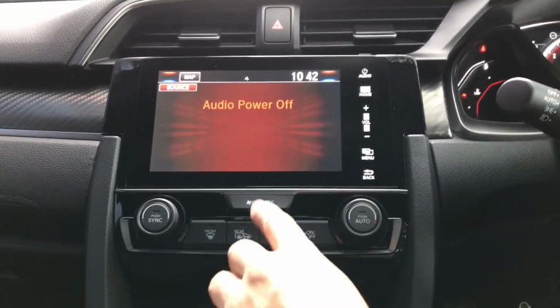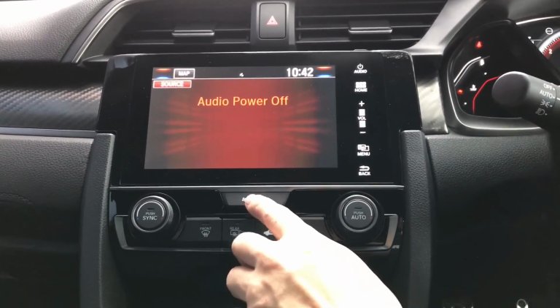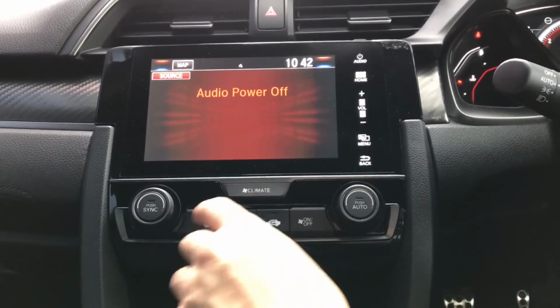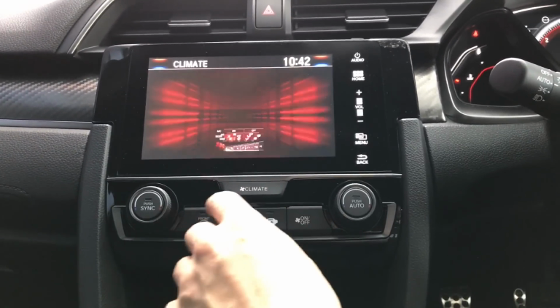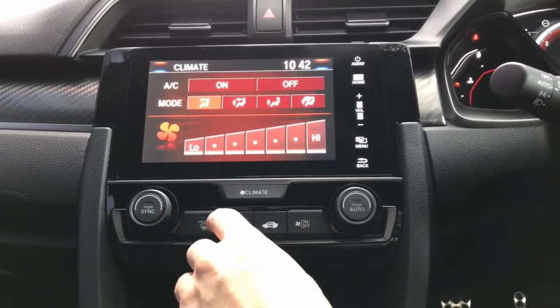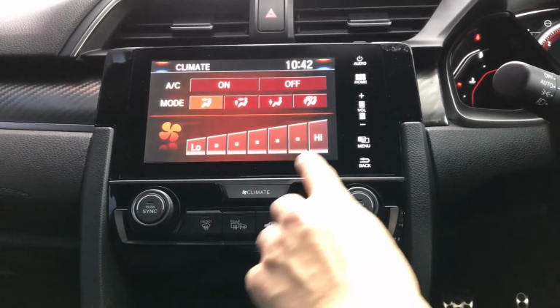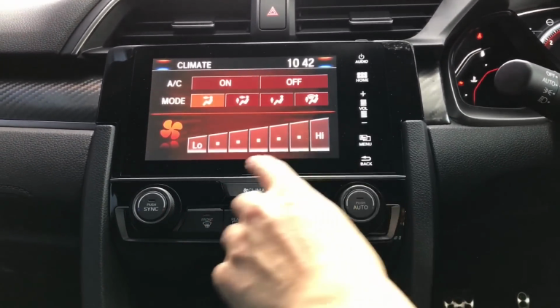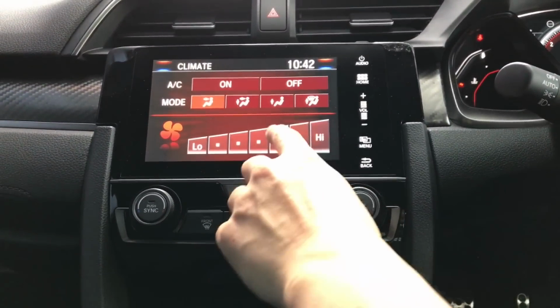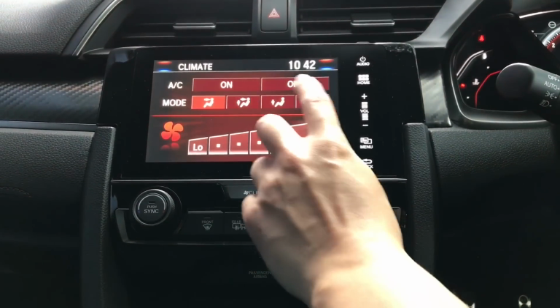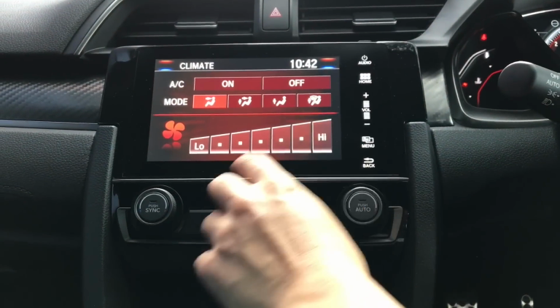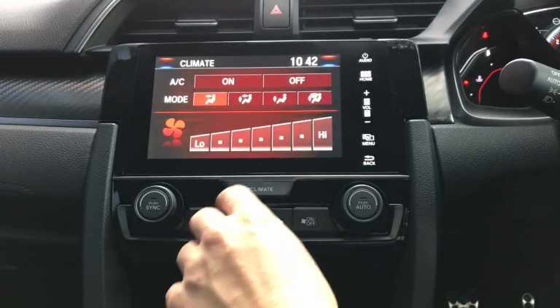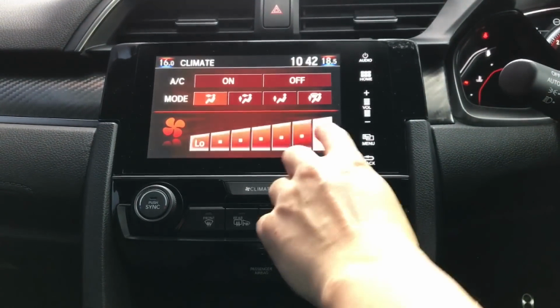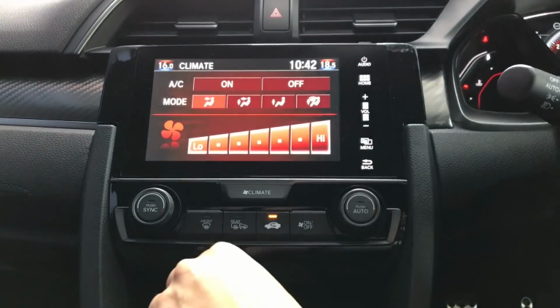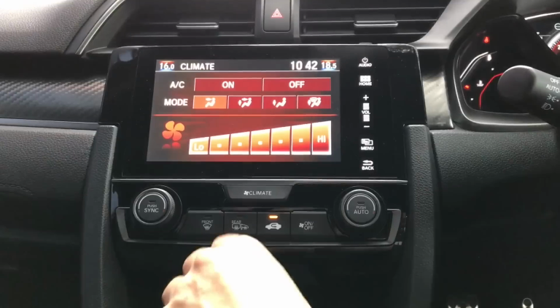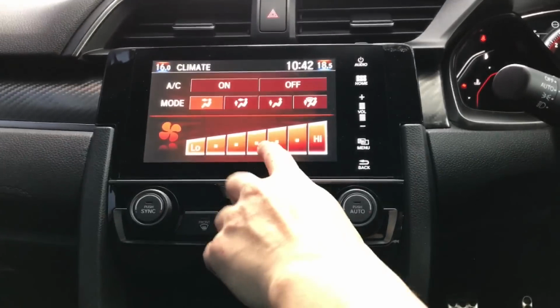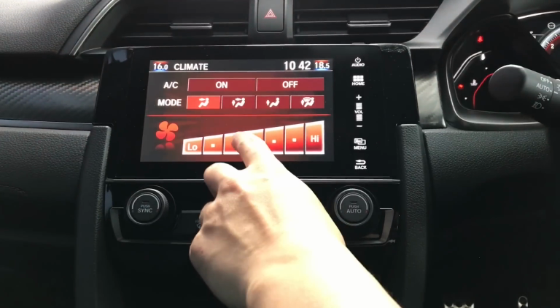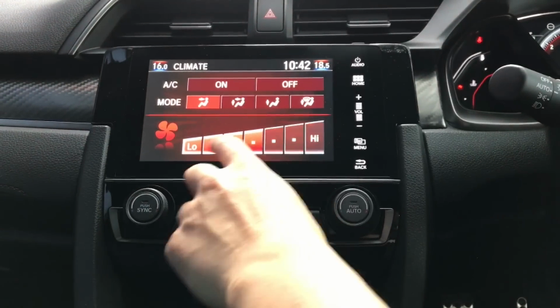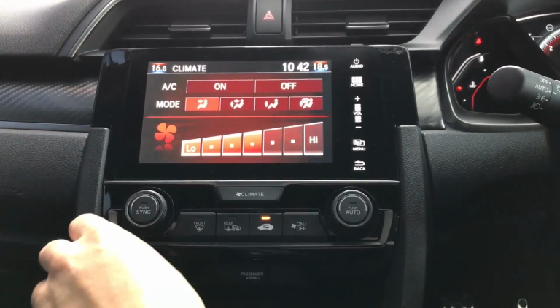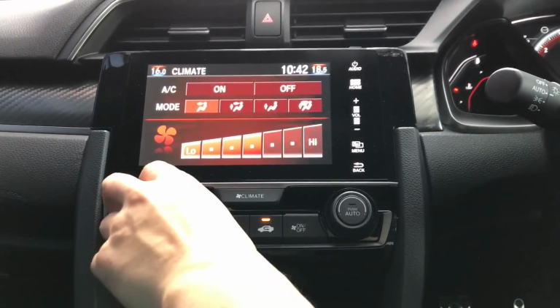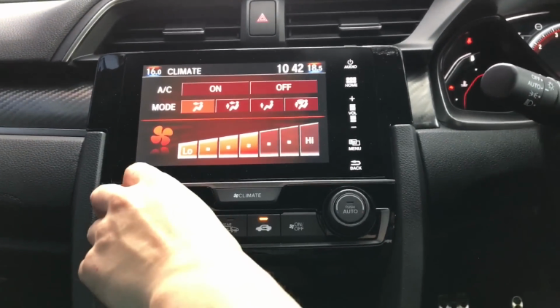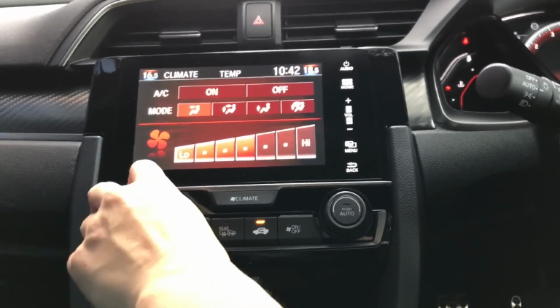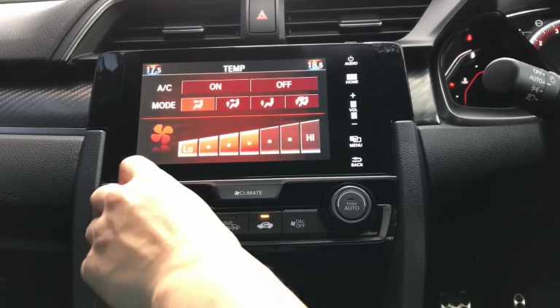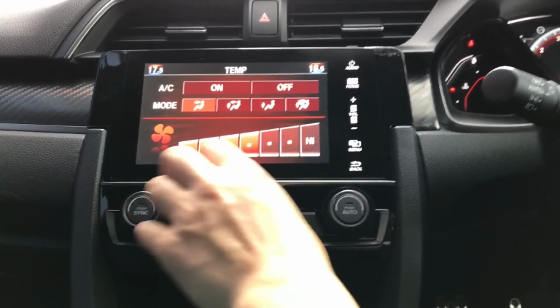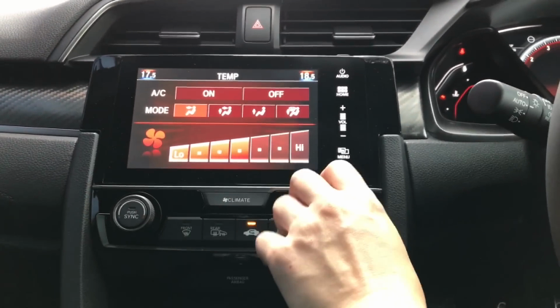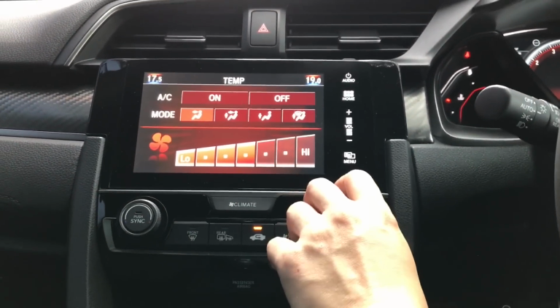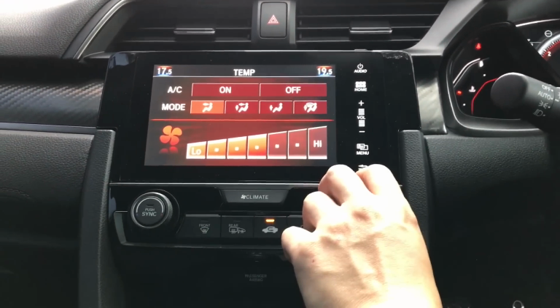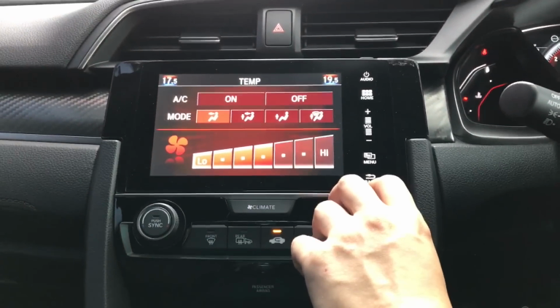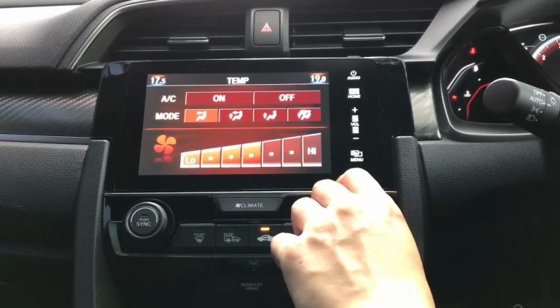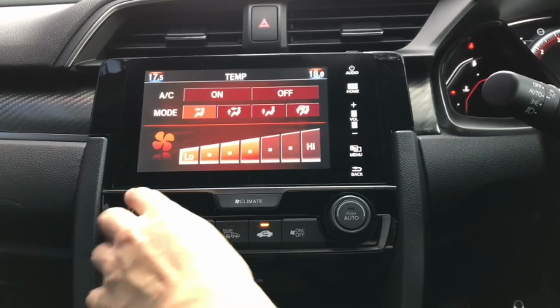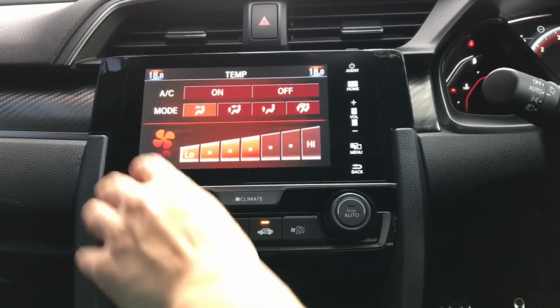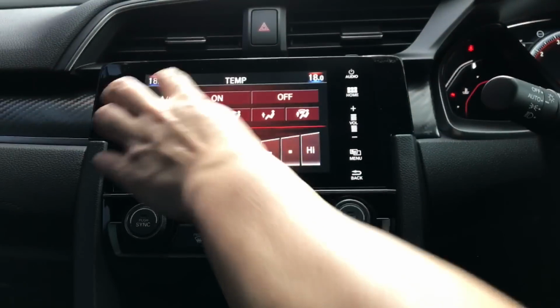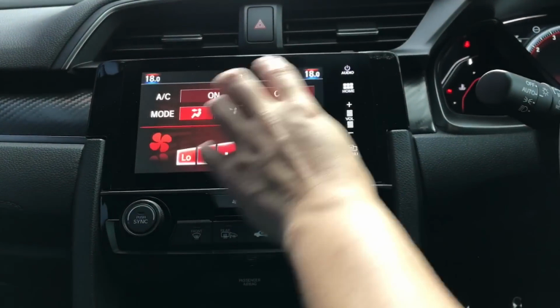Let us now switch on the aircon. If you press the climate button, you actually turn the aircon on. You can actually have different temperatures for both the driver and passengers, so you can see the temperatures set independently here.